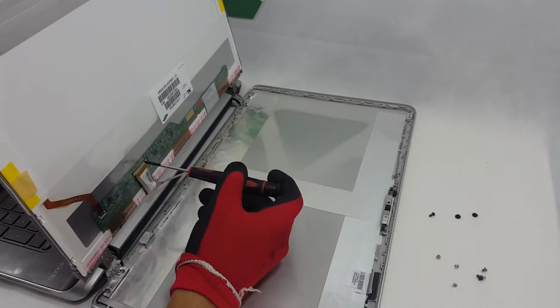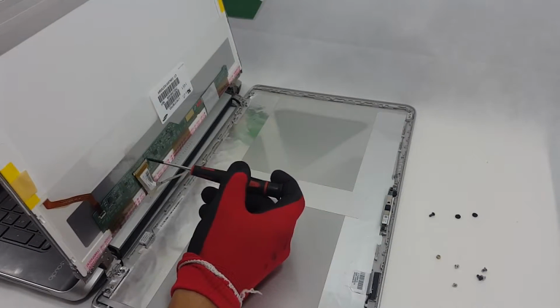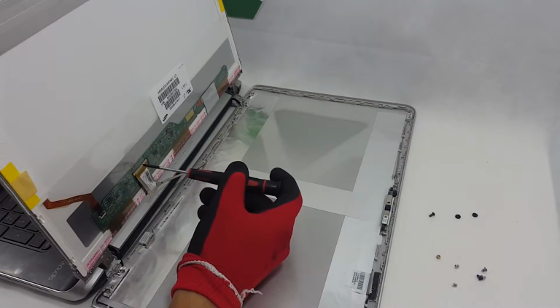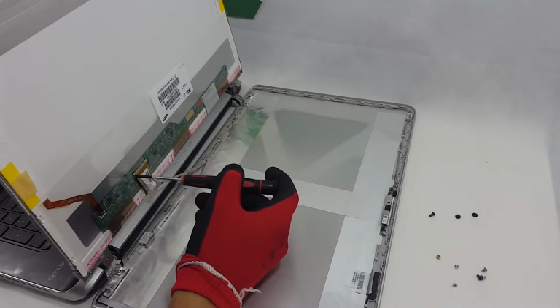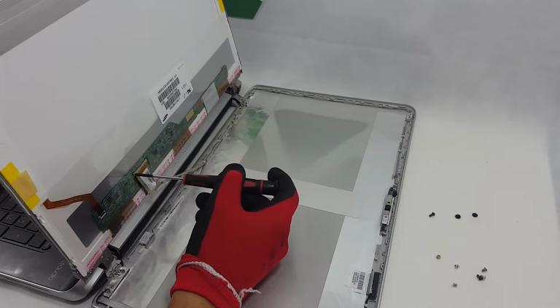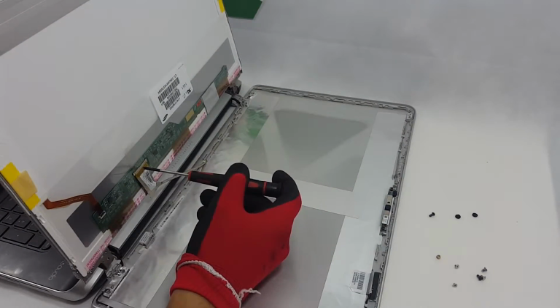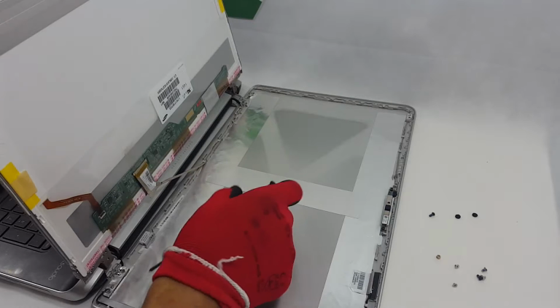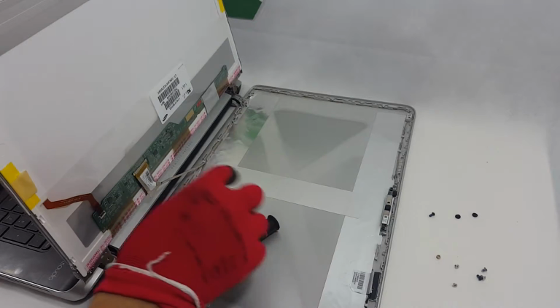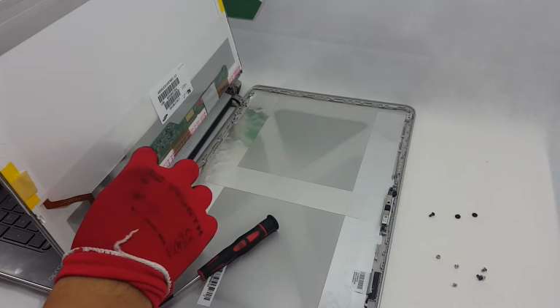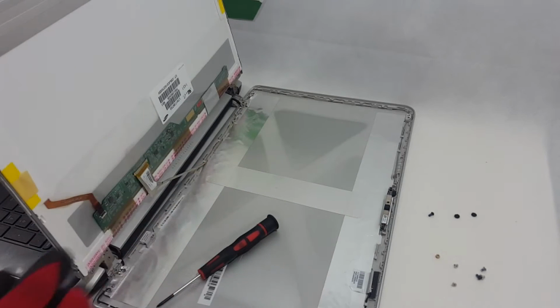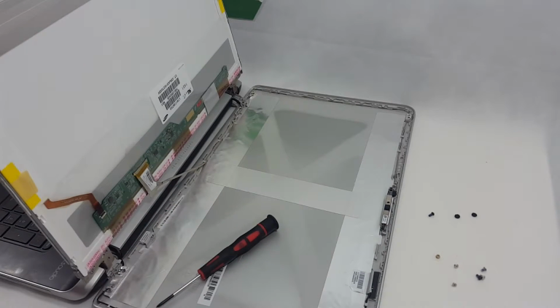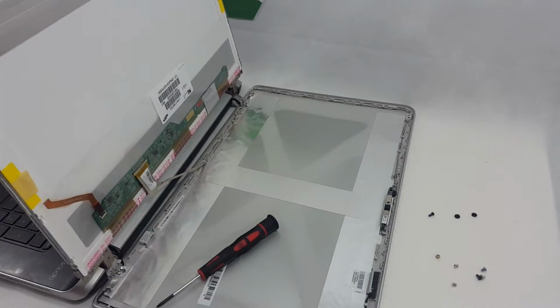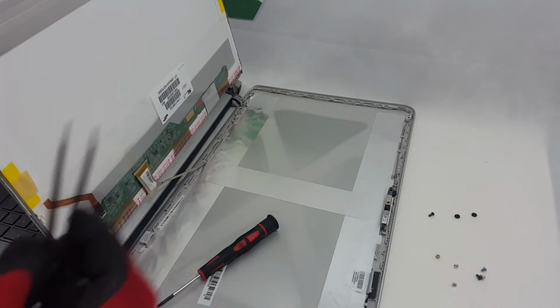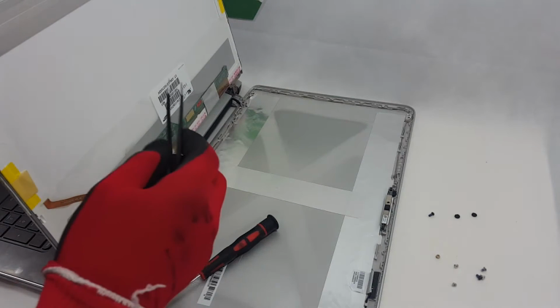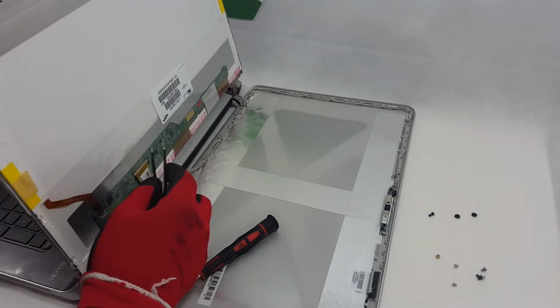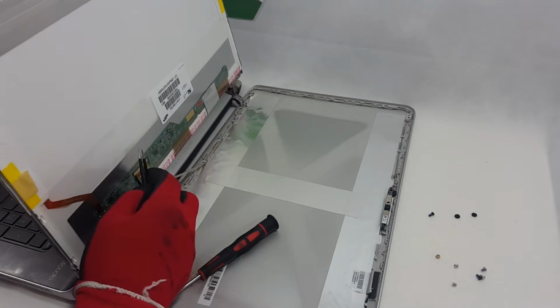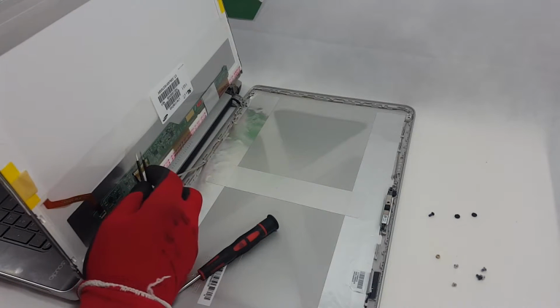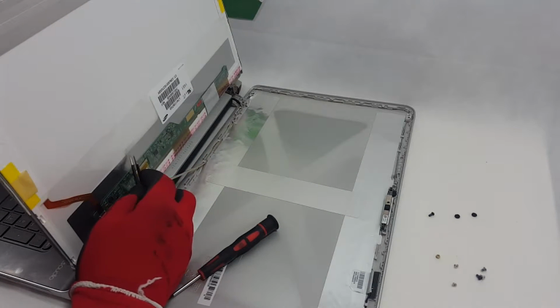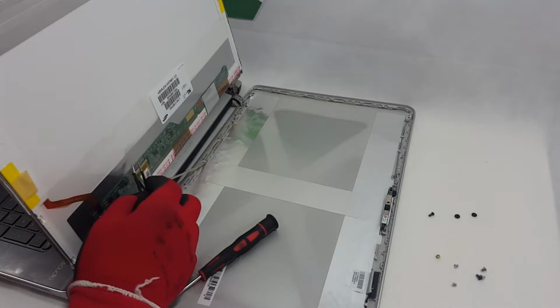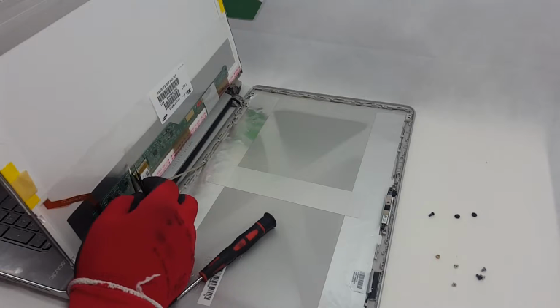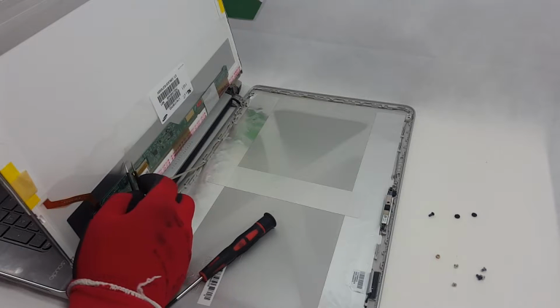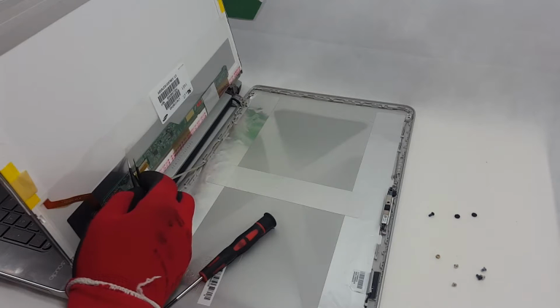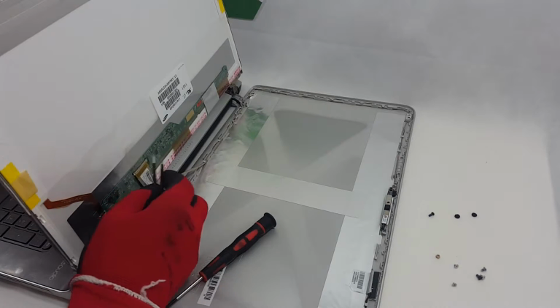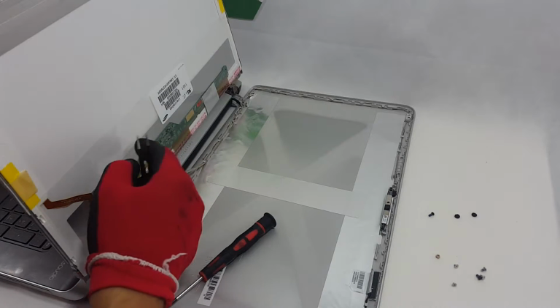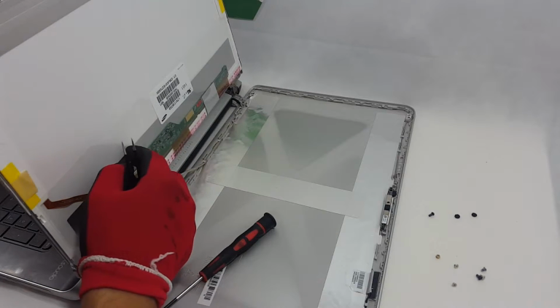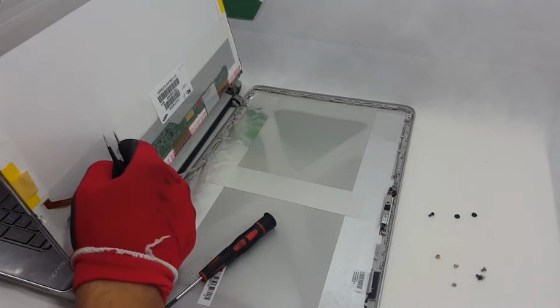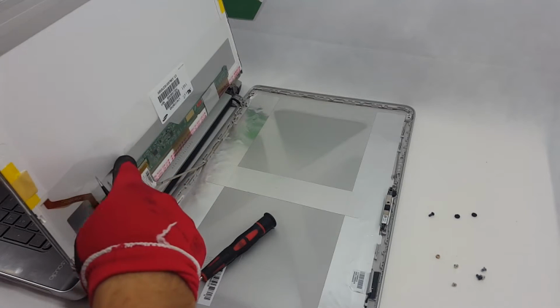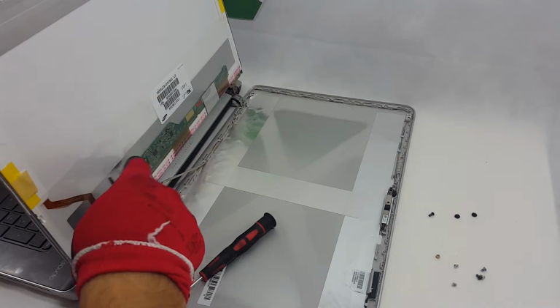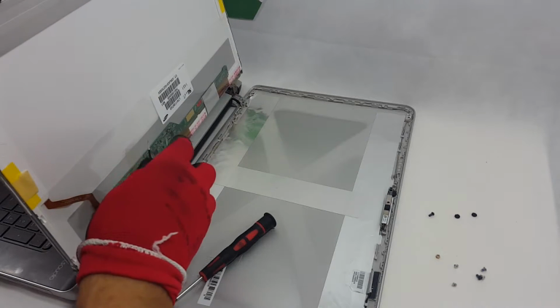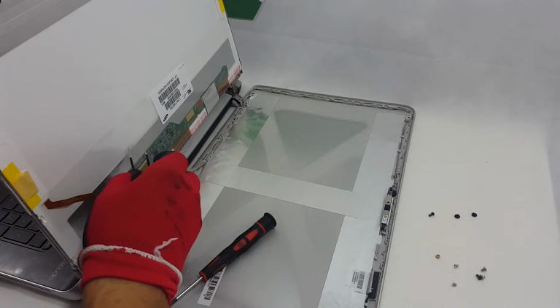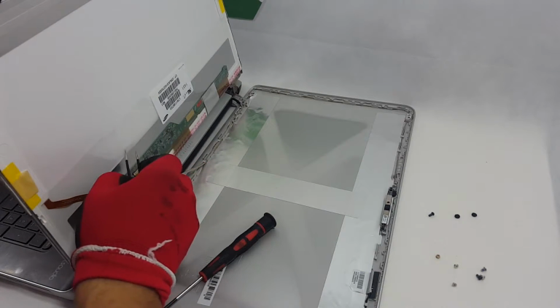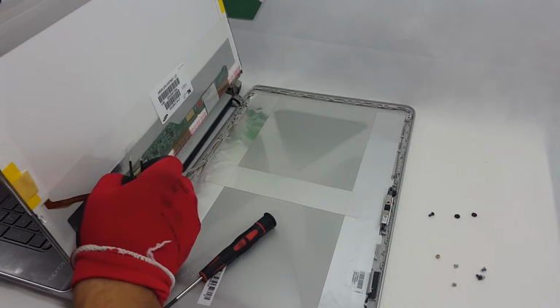Now that the back cover is removed, we need to remove the connection cable. Notice that it has a transparent tape that we need to take off first and it may also be glued underneath.